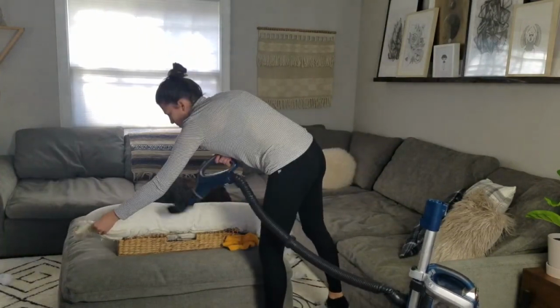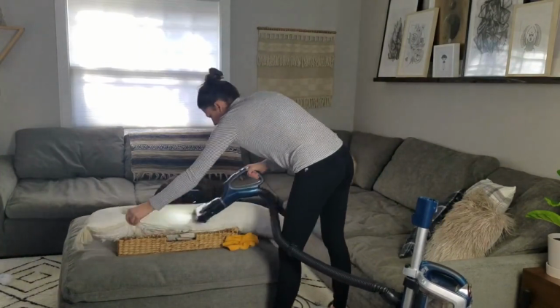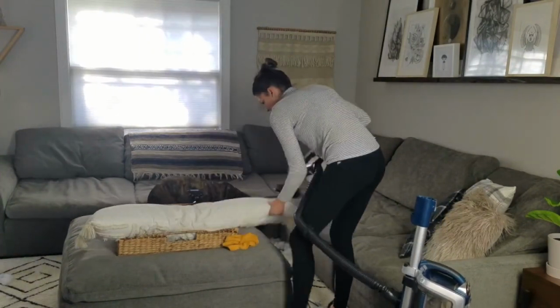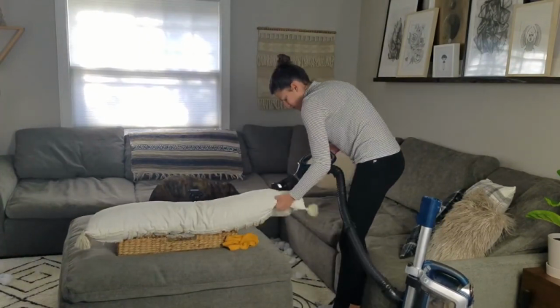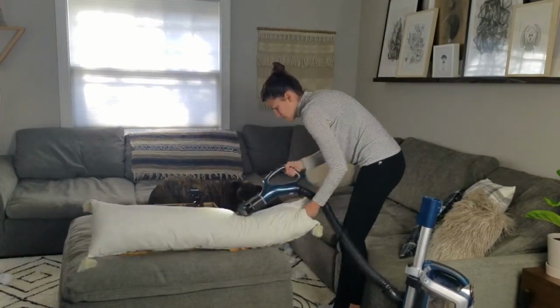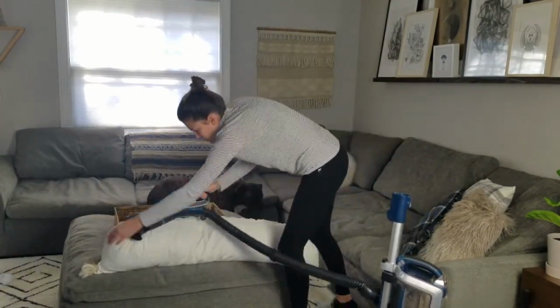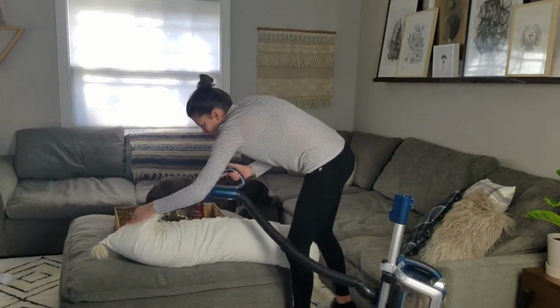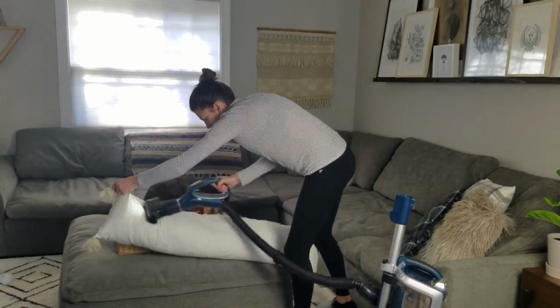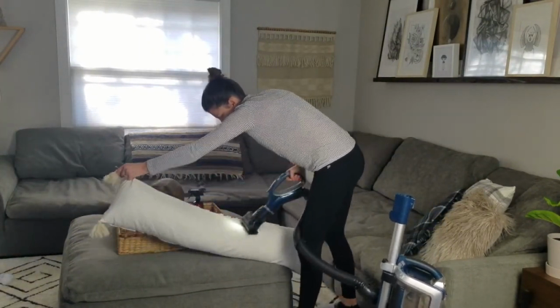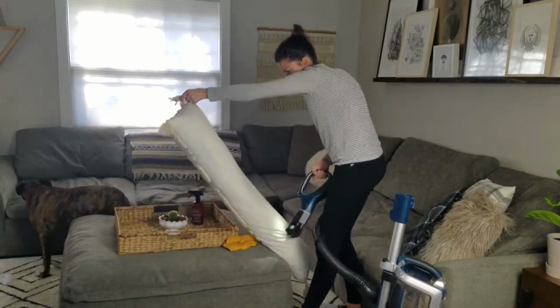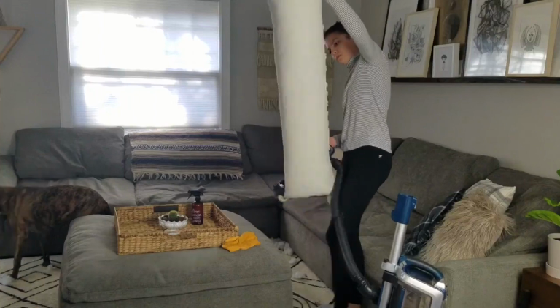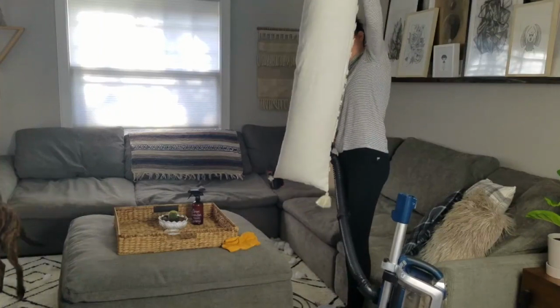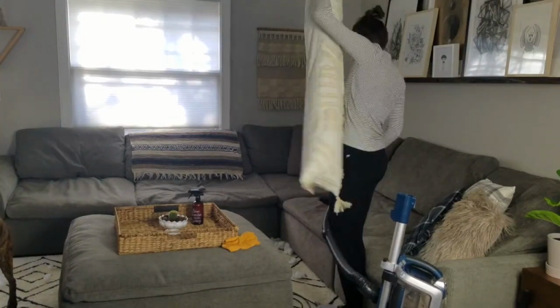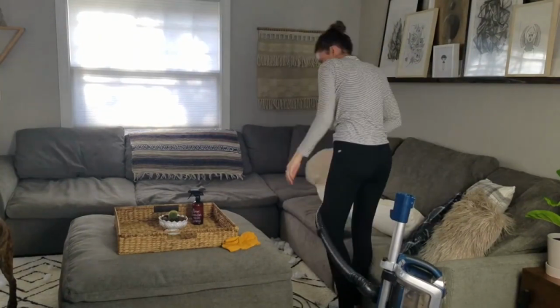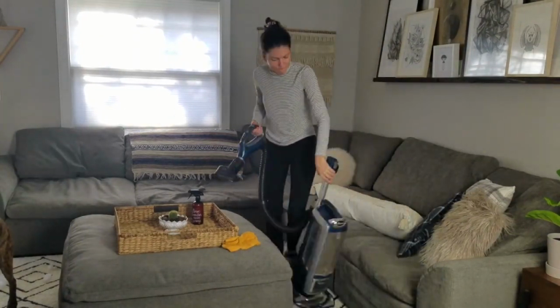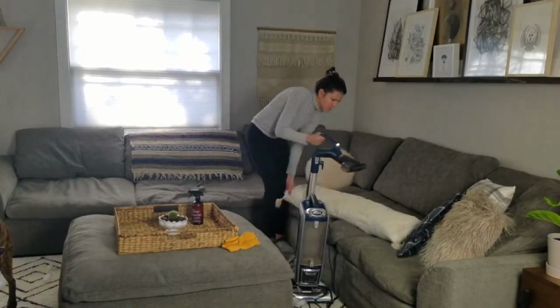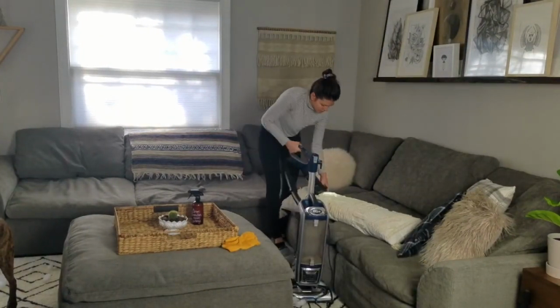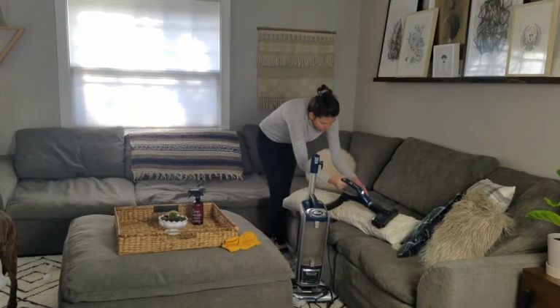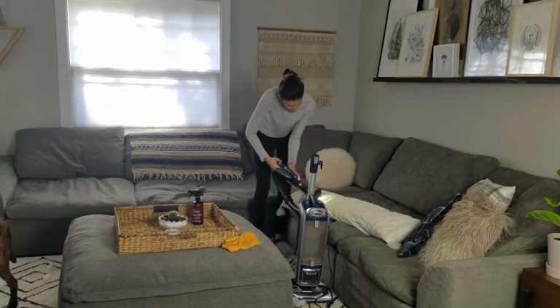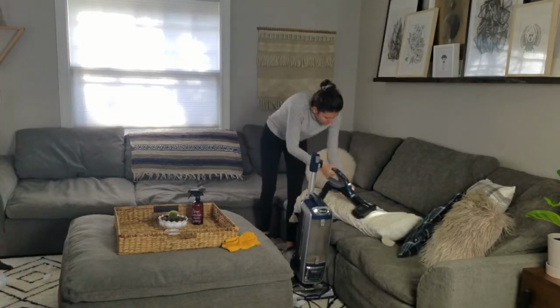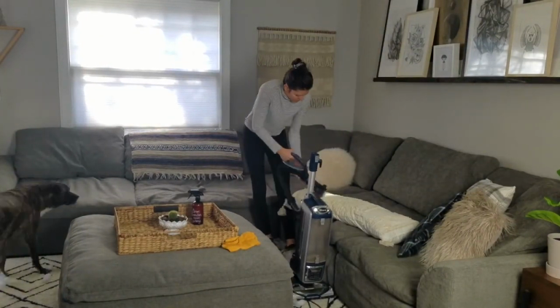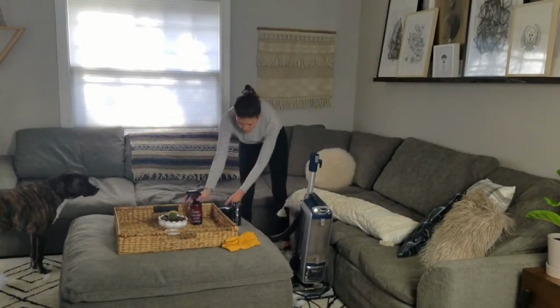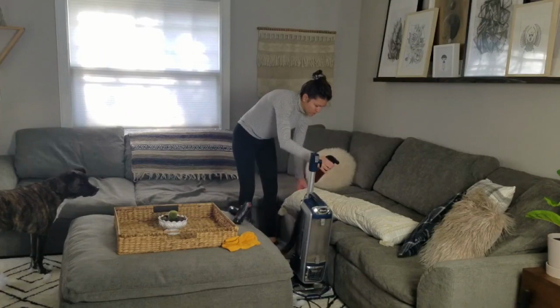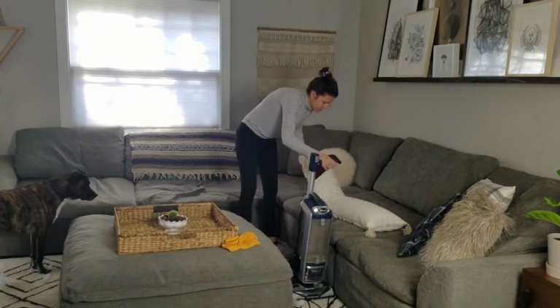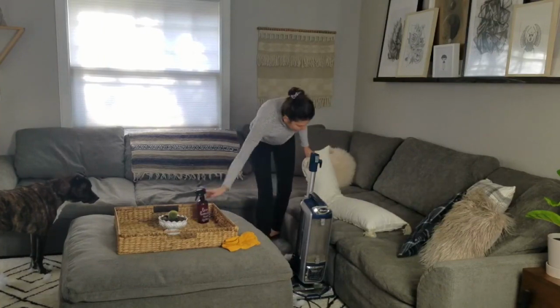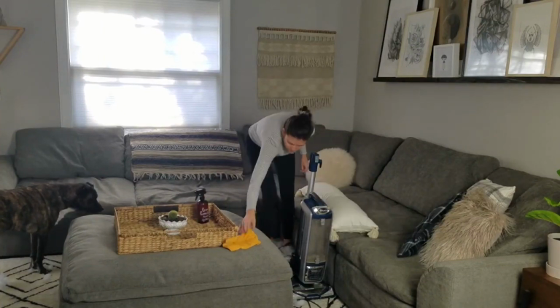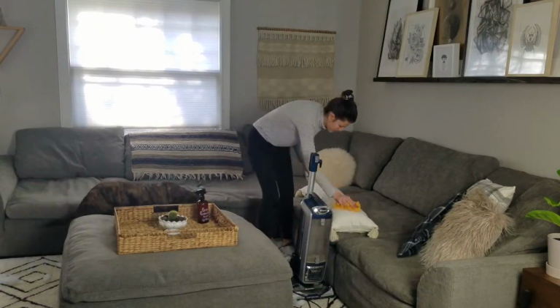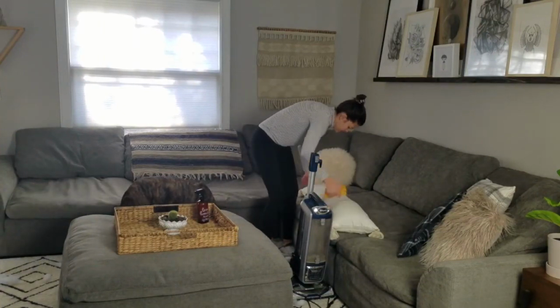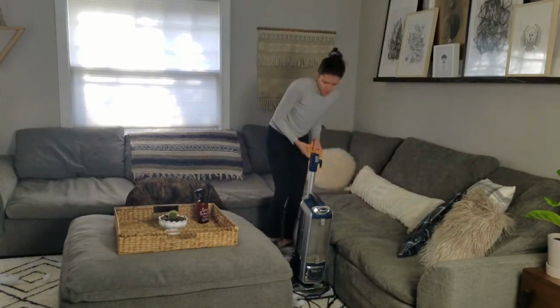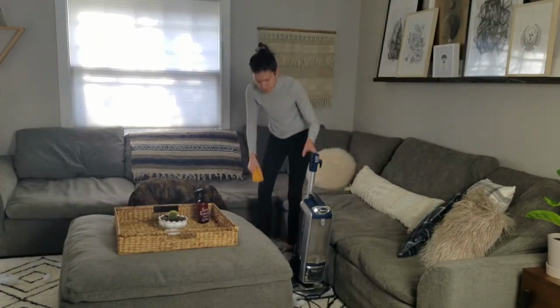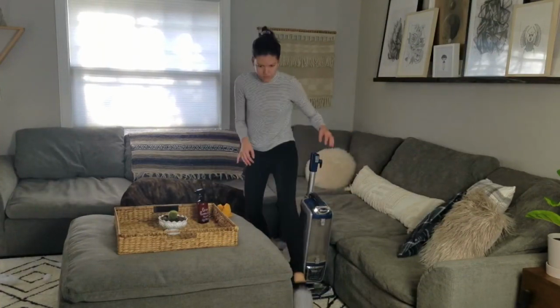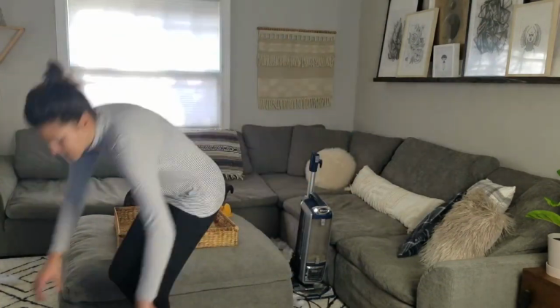You'll see the video cut off the end of me vacuuming and wiping all these cushions, so in the next clip it'll magically all be put back together — but just know that I did this to all the throw pillows and then put them back.